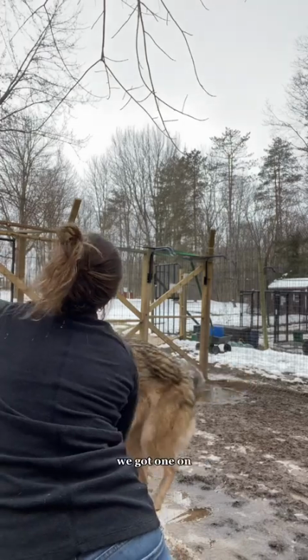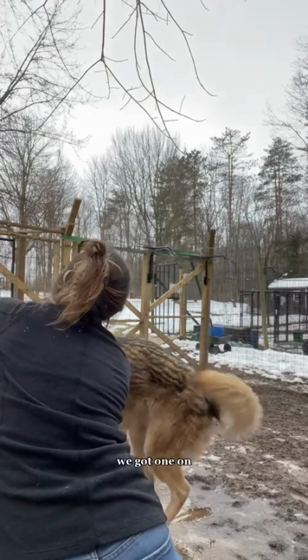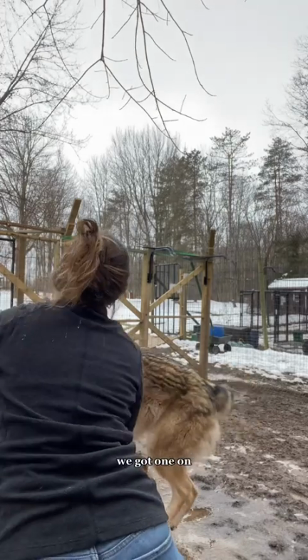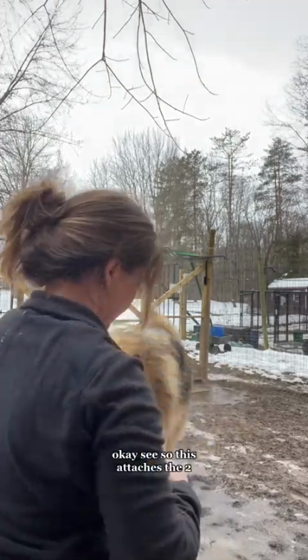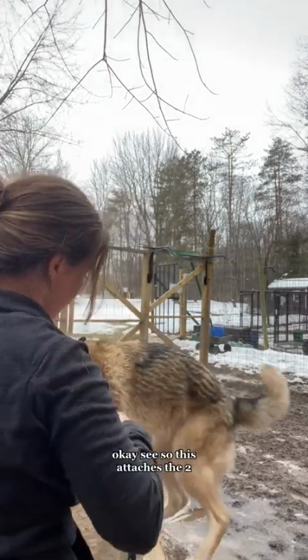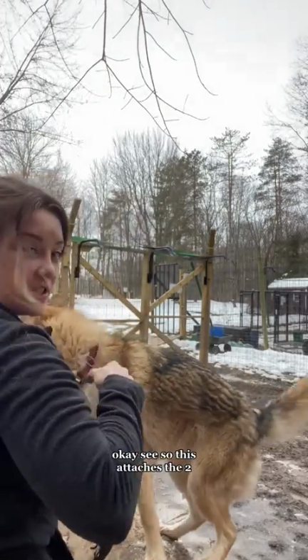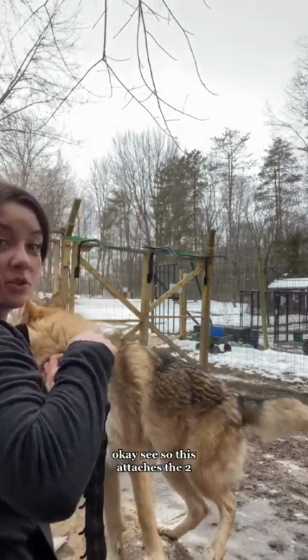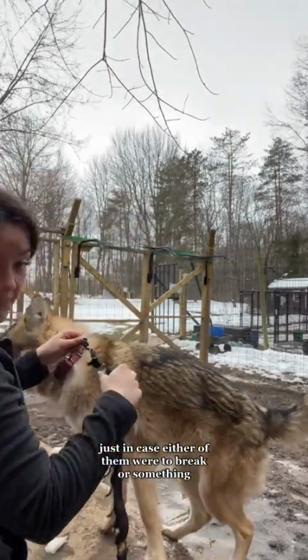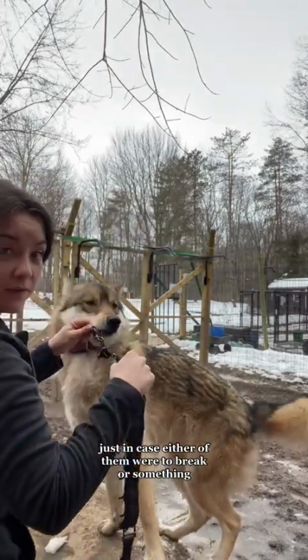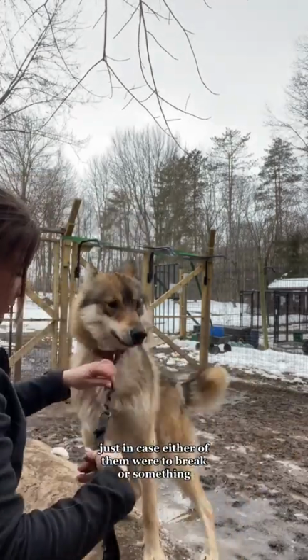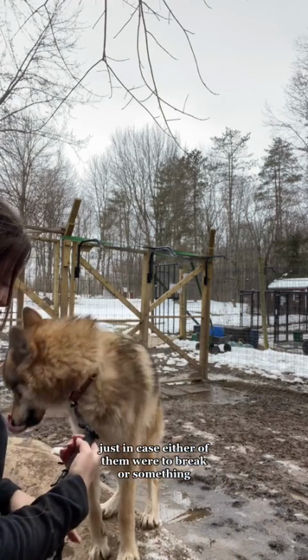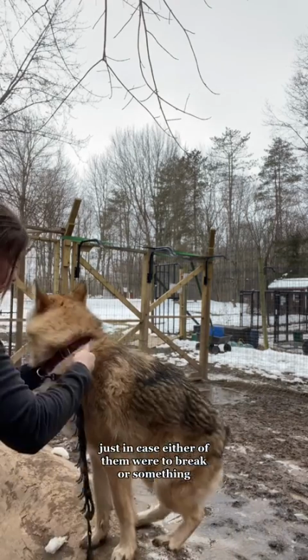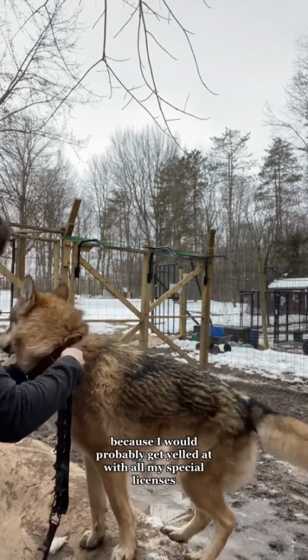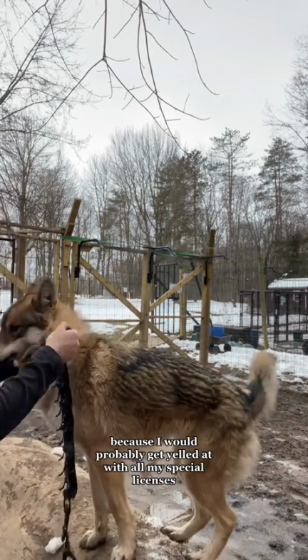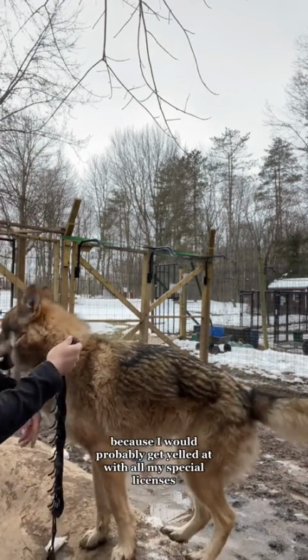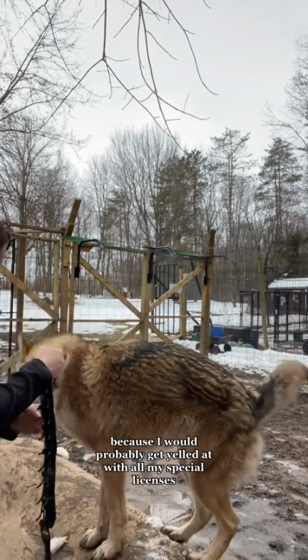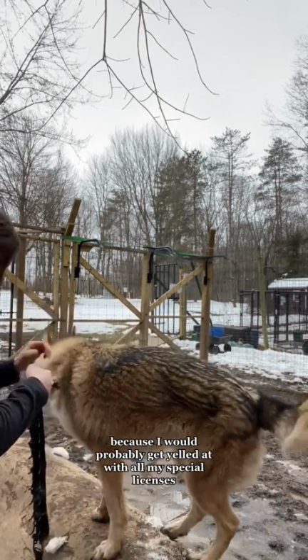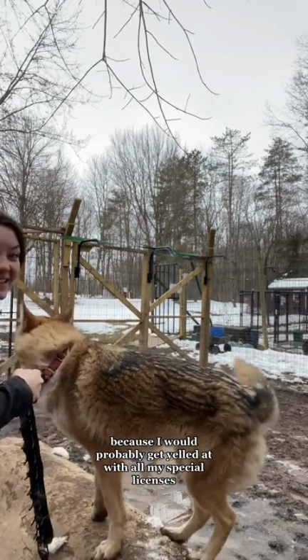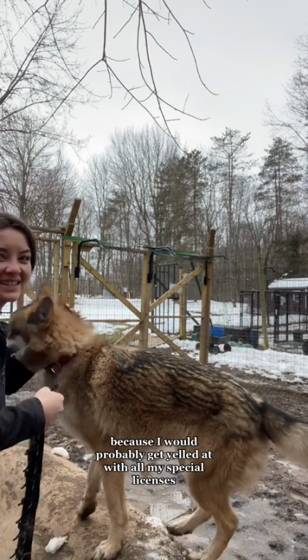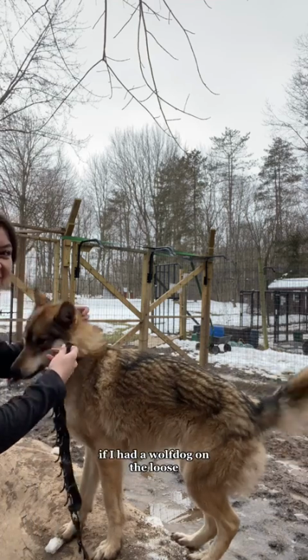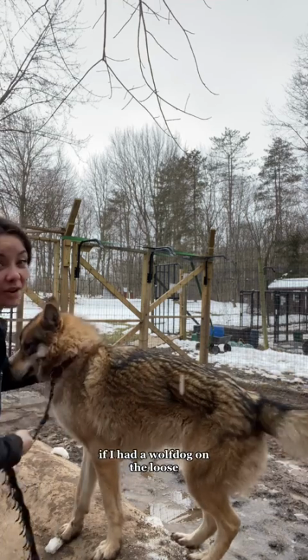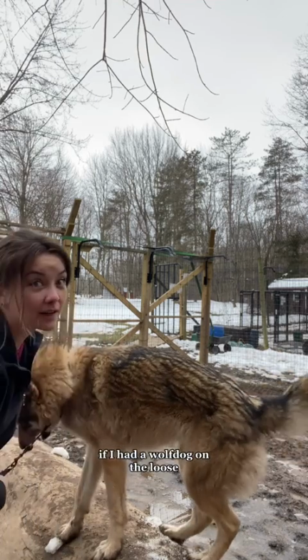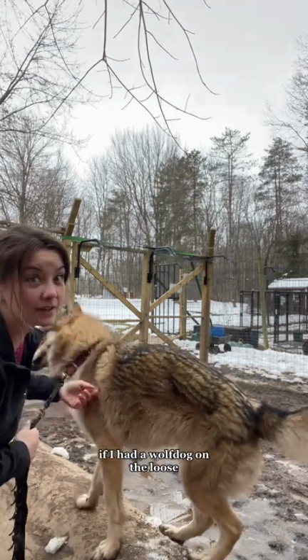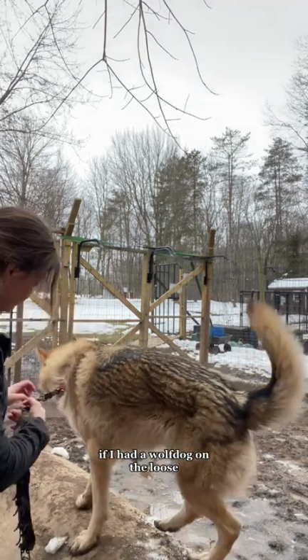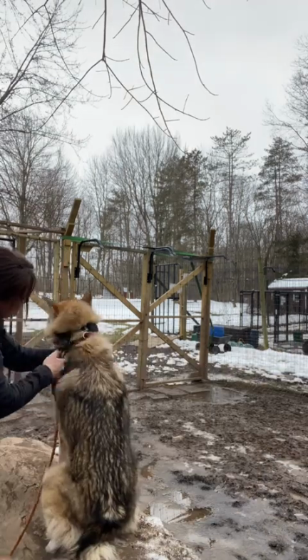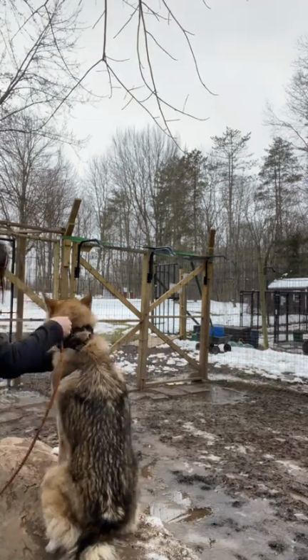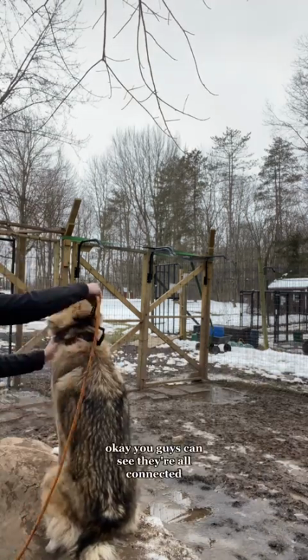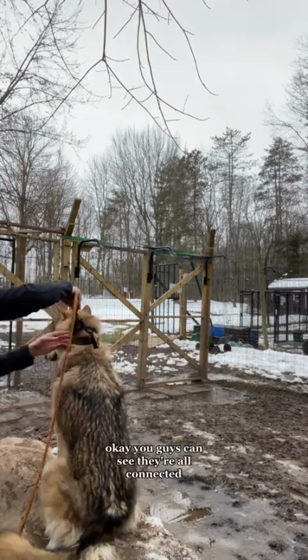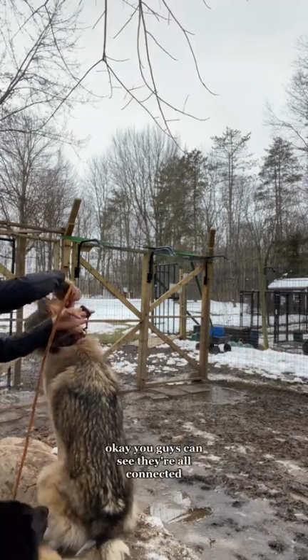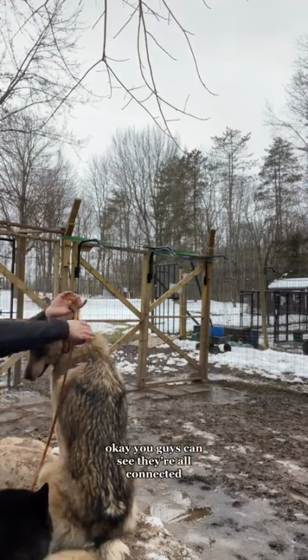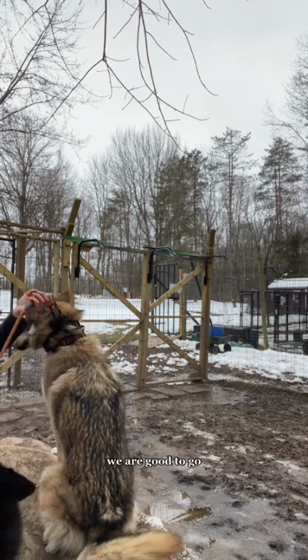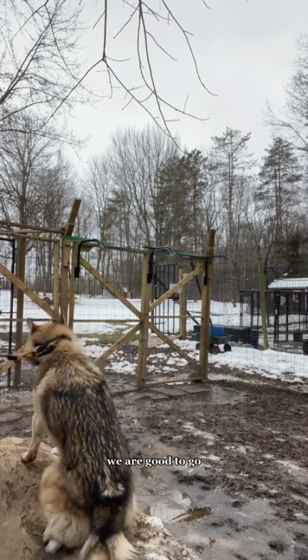We got one on. So this attaches the two collars together just in case either of them were to break something, because I would probably get yelled at with all my special licenses if I had a wolf dog on the loose. You guys can see they're all connected — we are good to go.